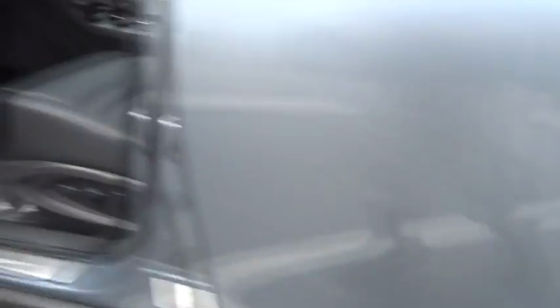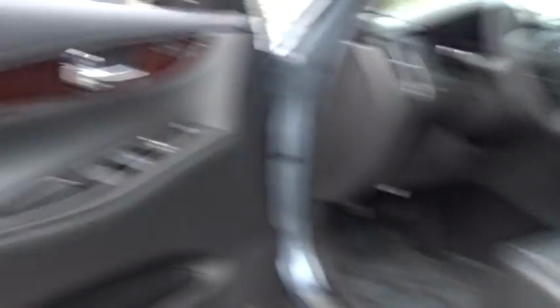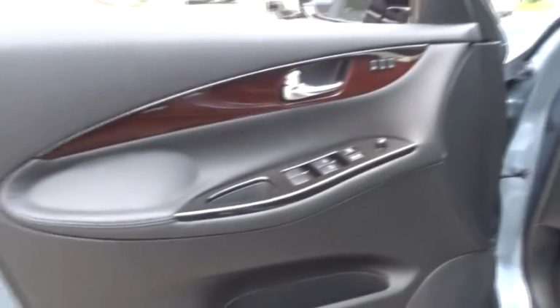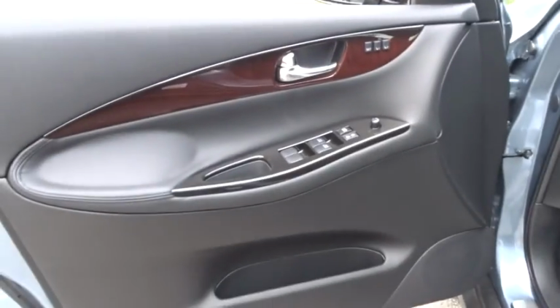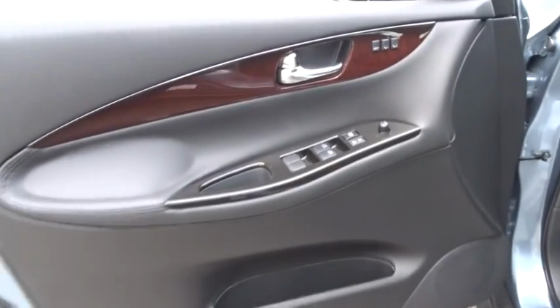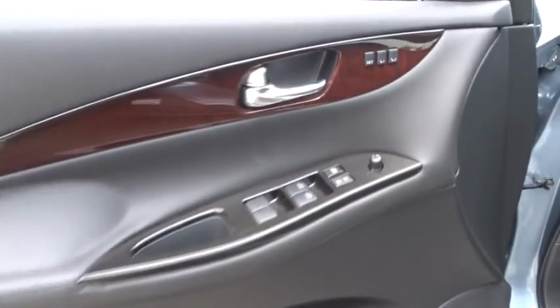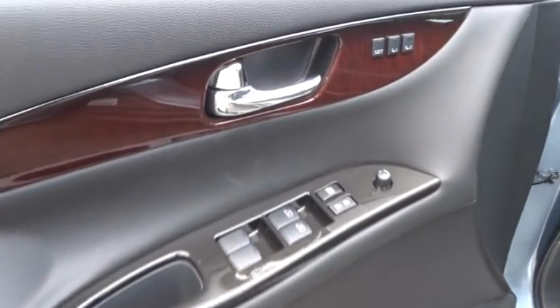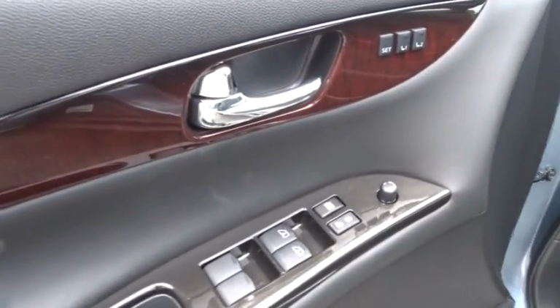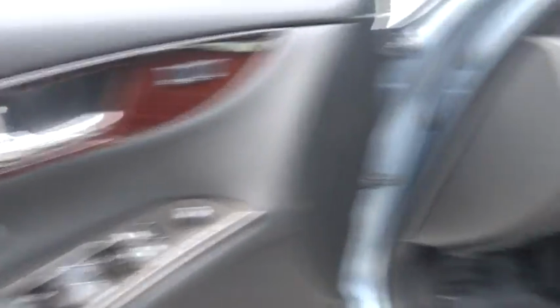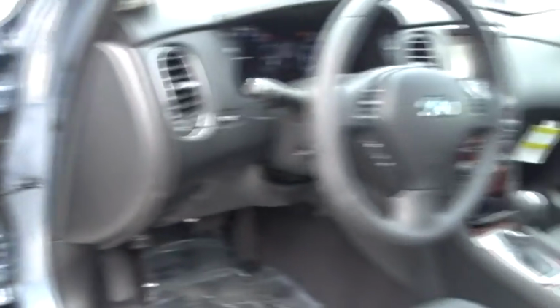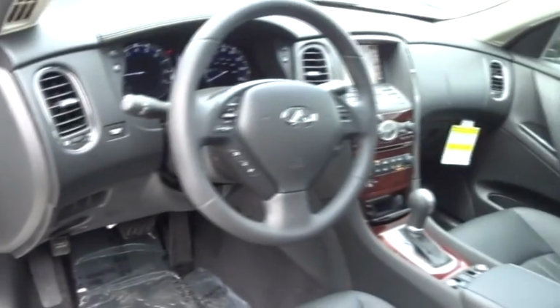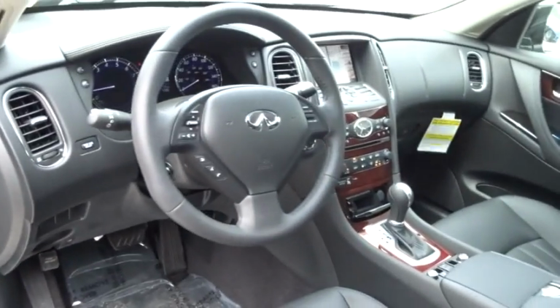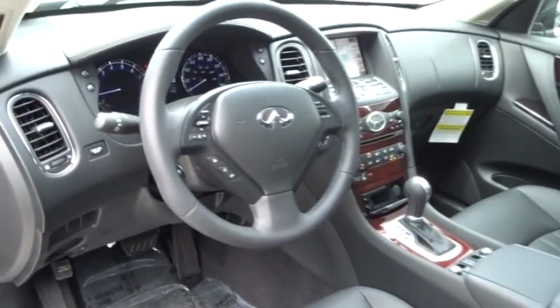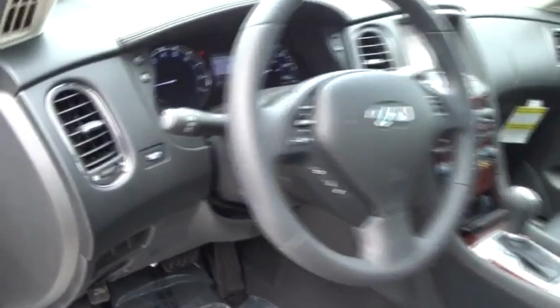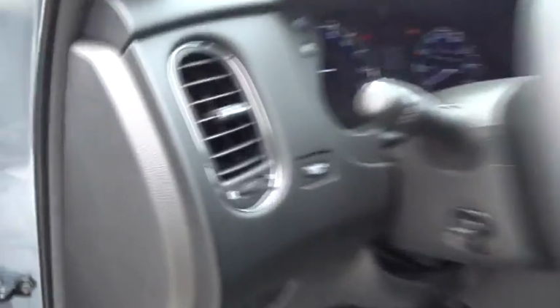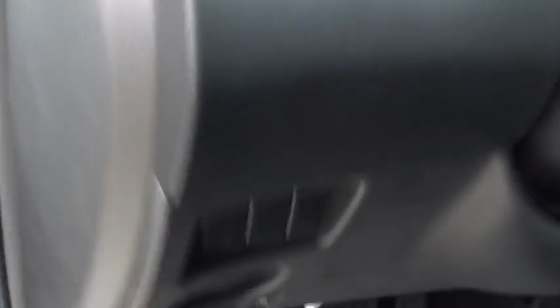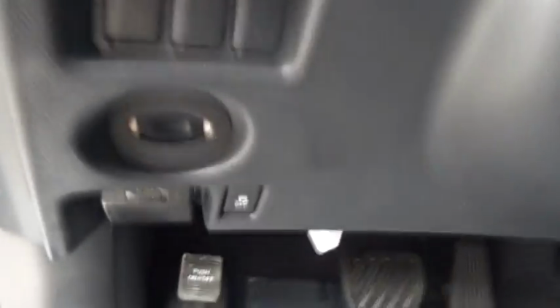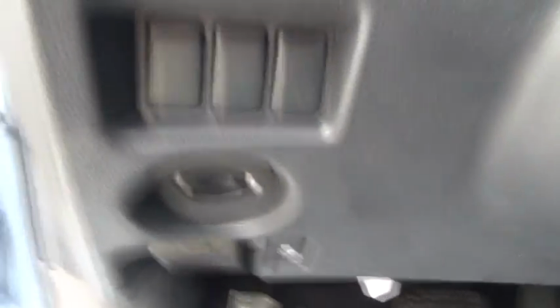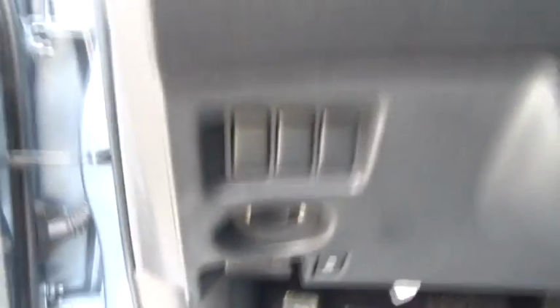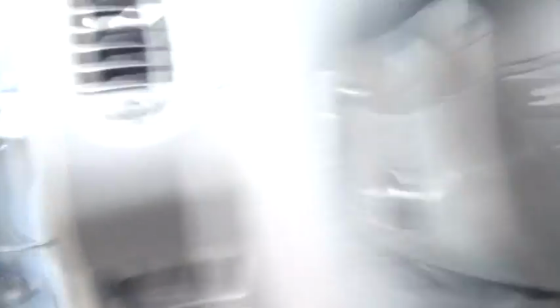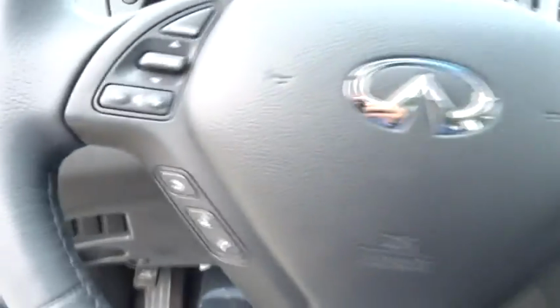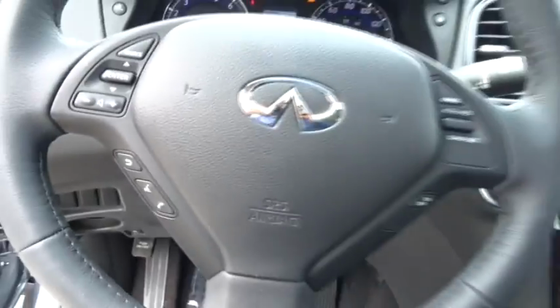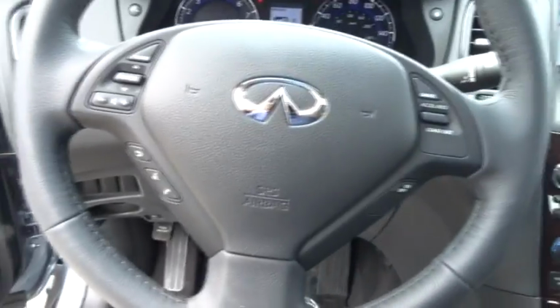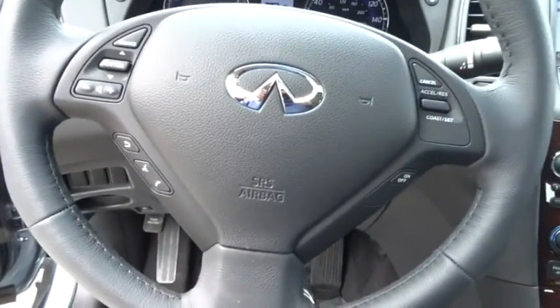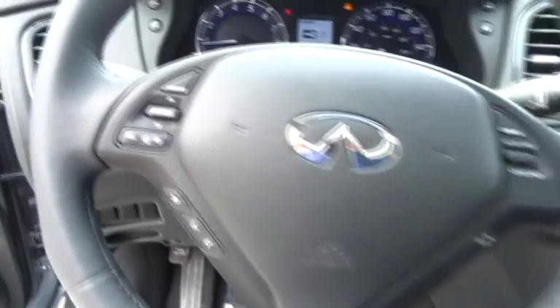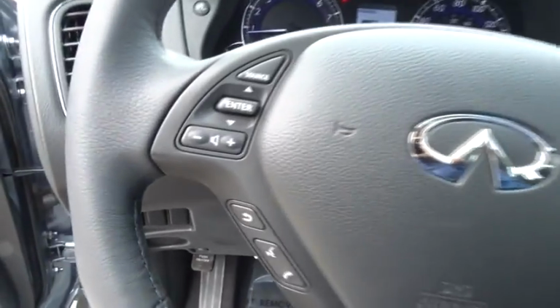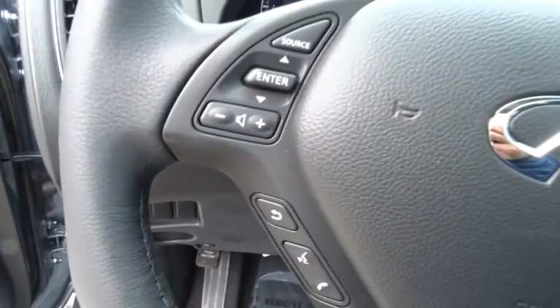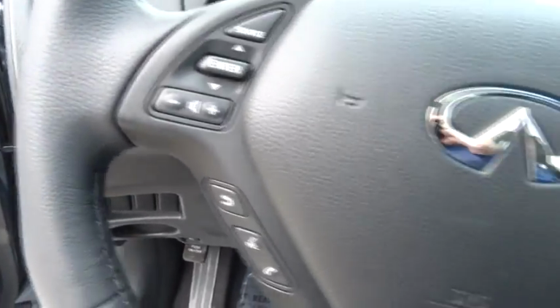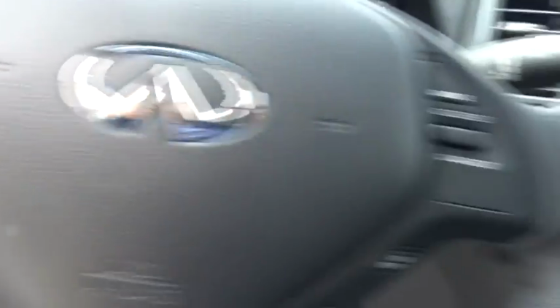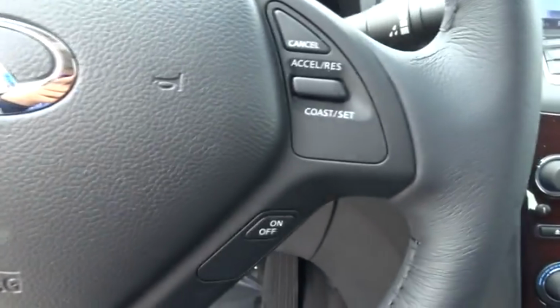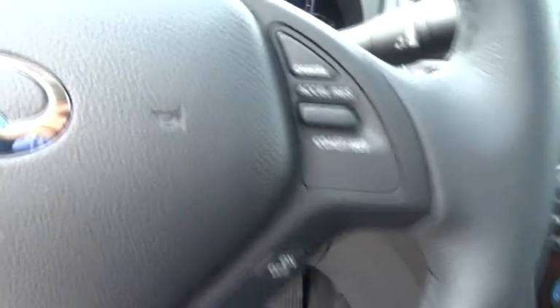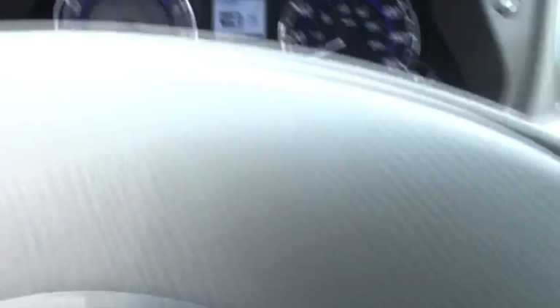Auto-dimming rear-view mirror, heated front seat, electronic stability control, CD player, fog lights, power windows, rear window defroster, security system, trip computer, brake assist, remote keyless entry.